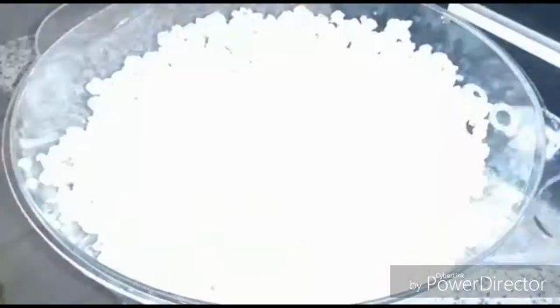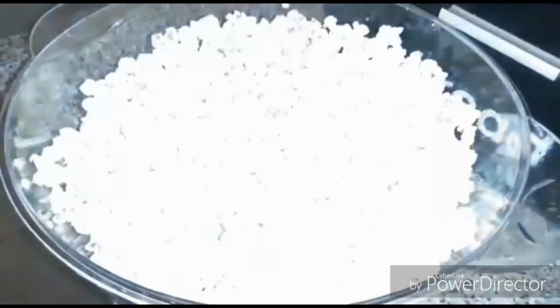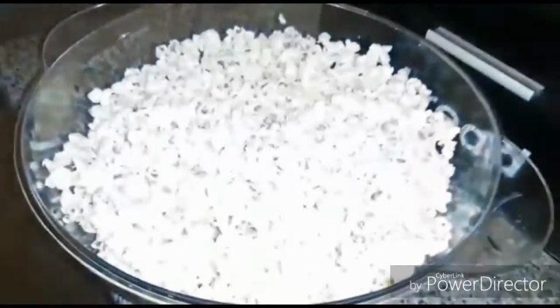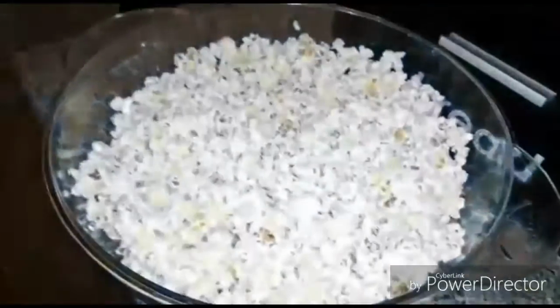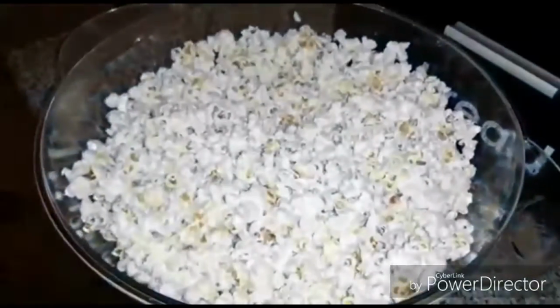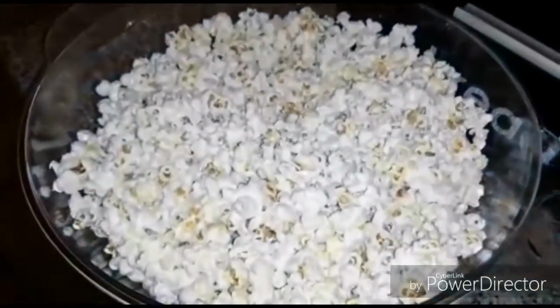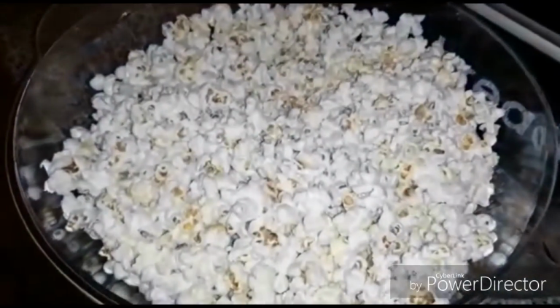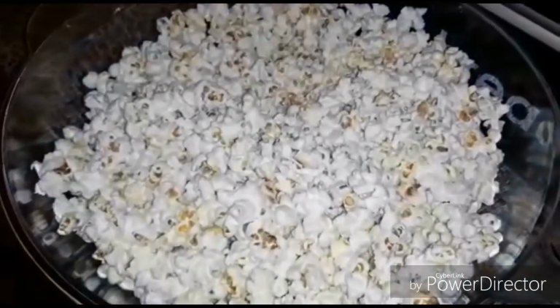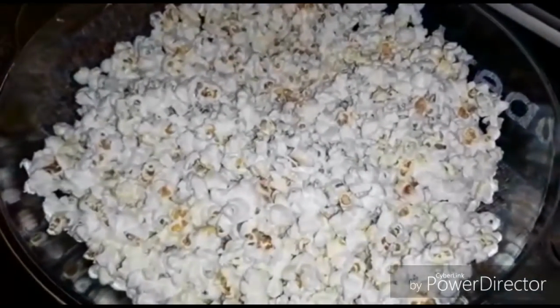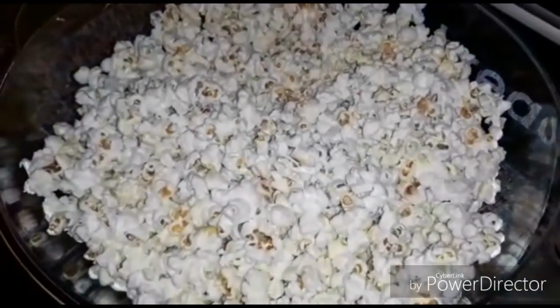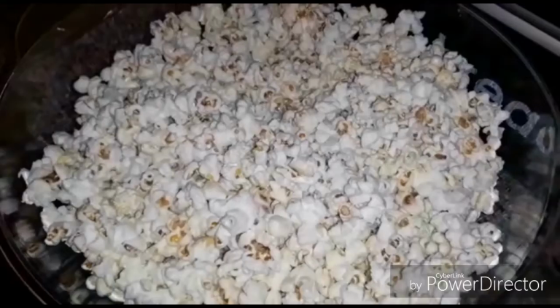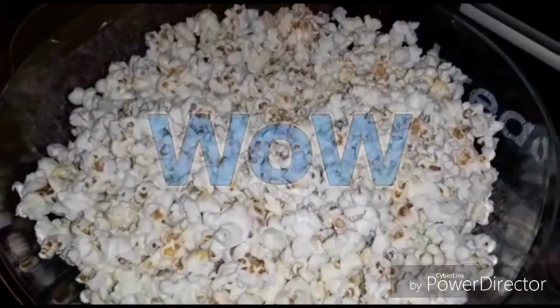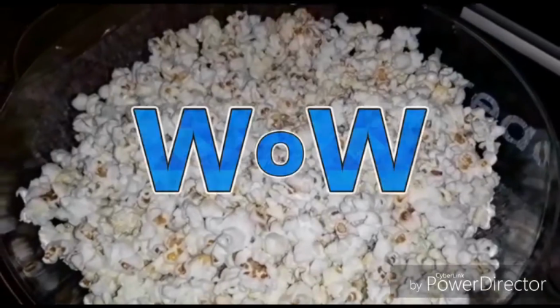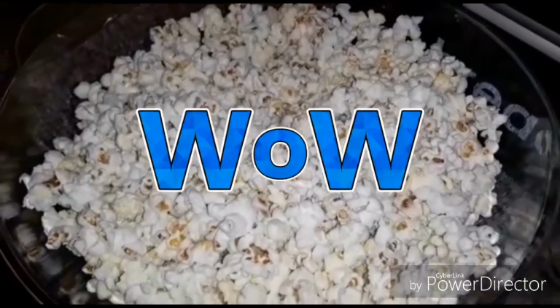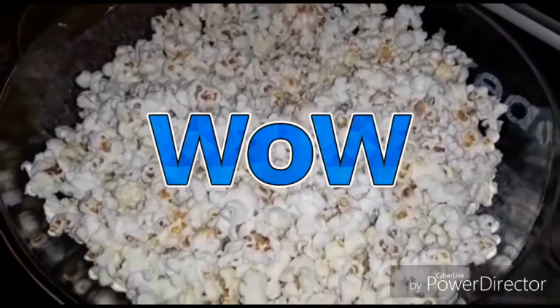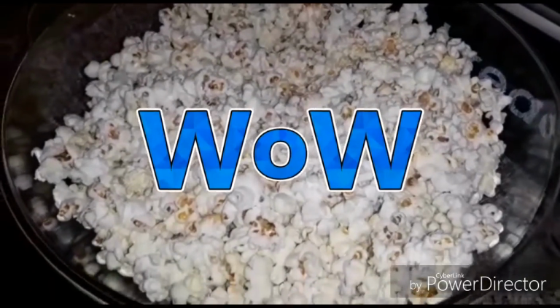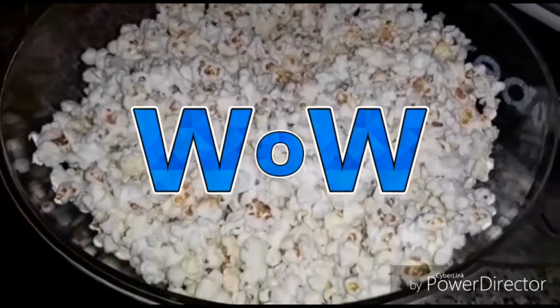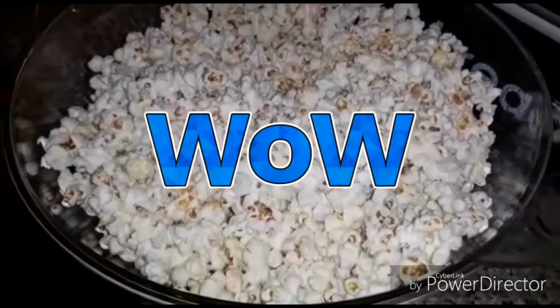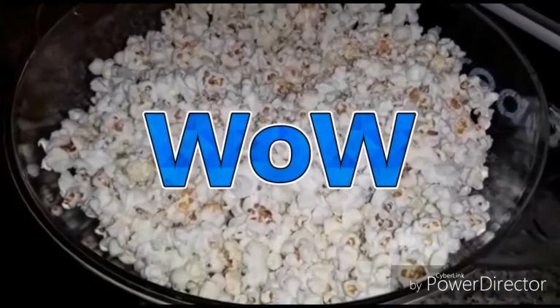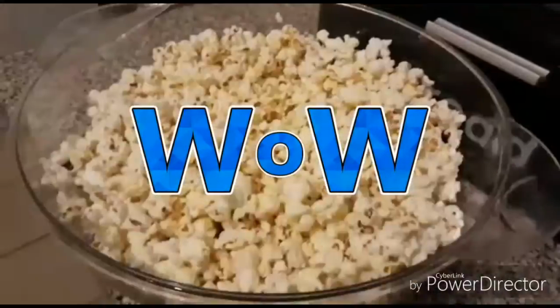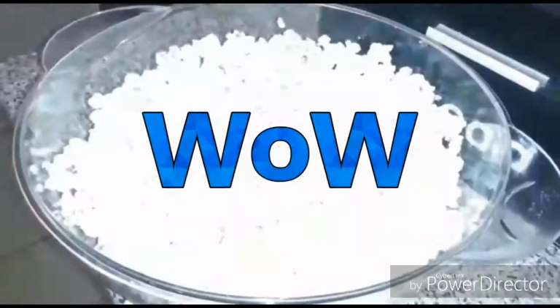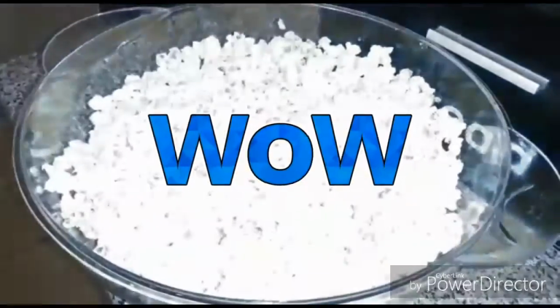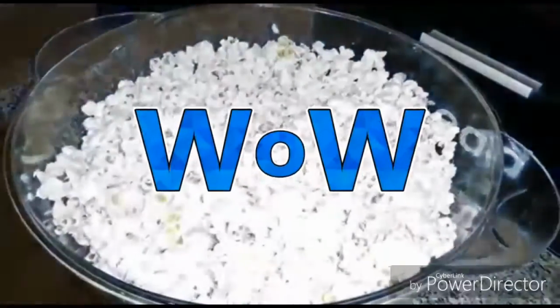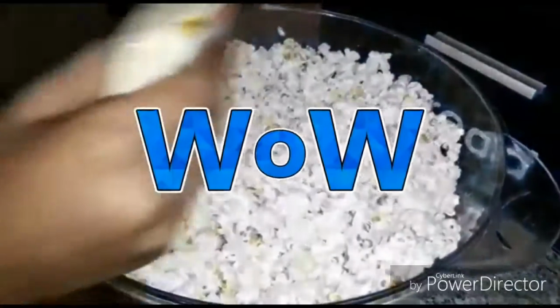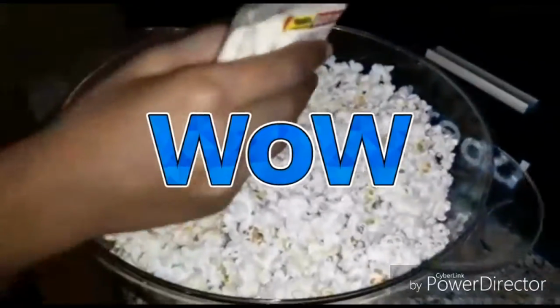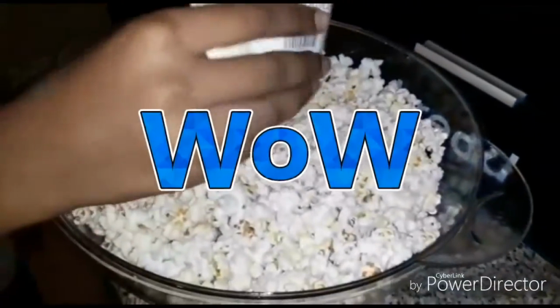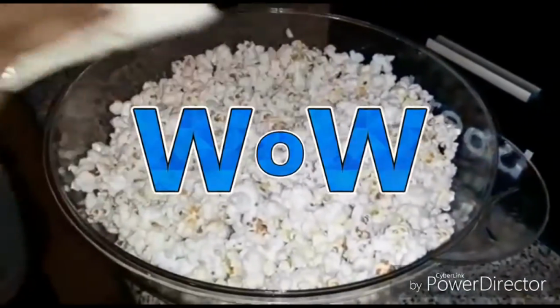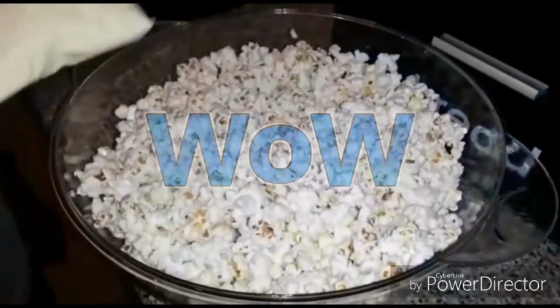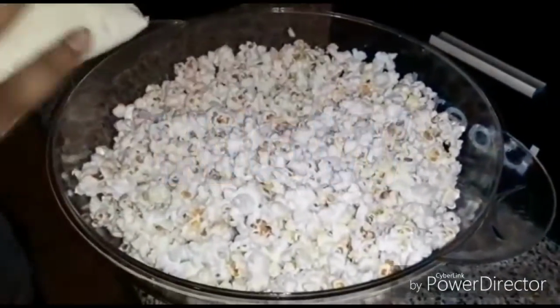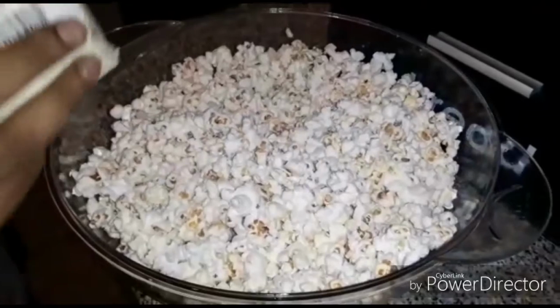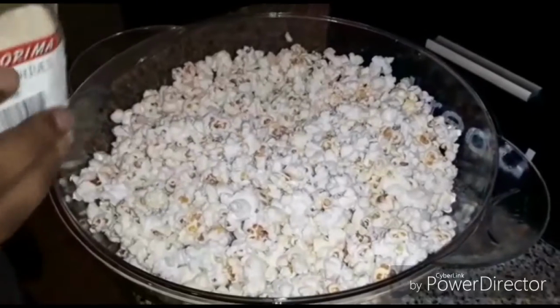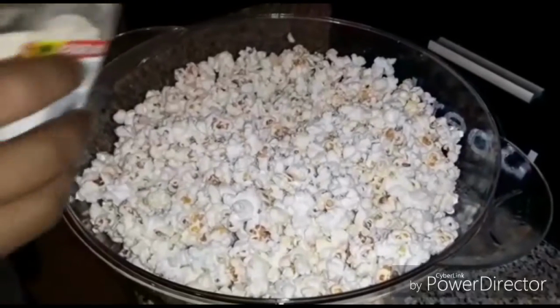Now one more thing left. Now sprinkle your spice. My favorite is chives.